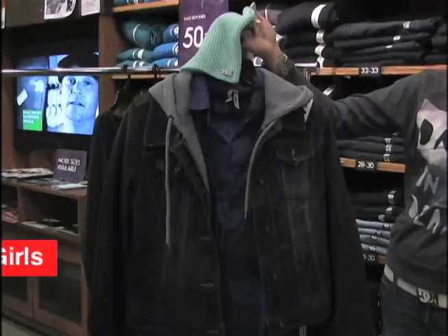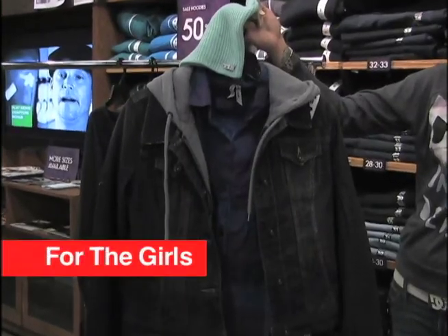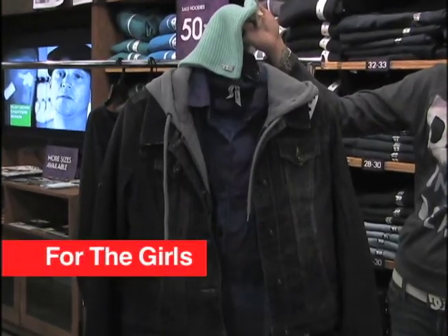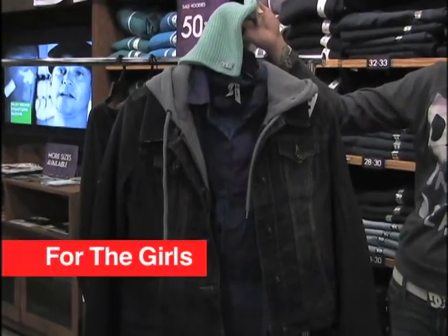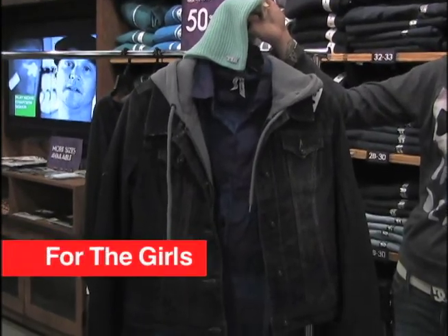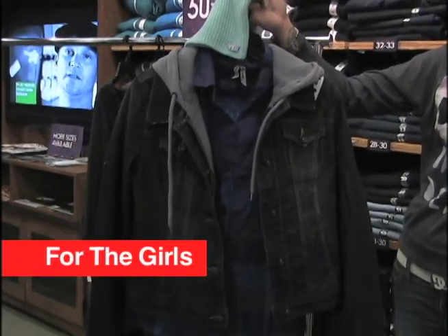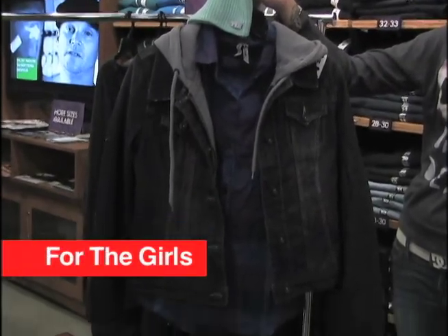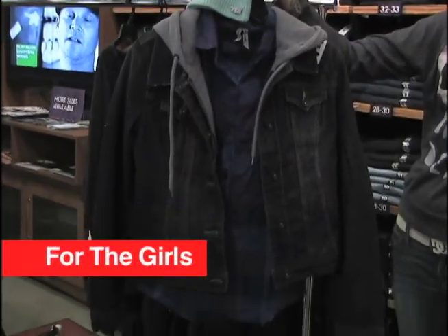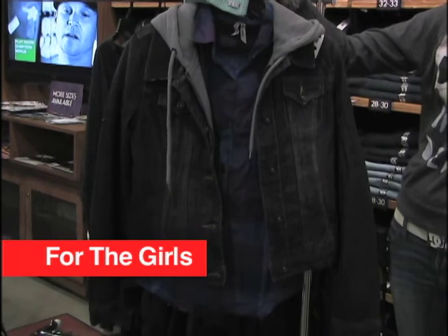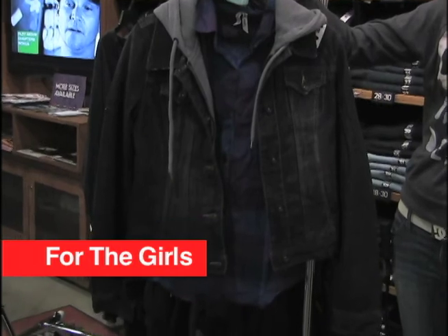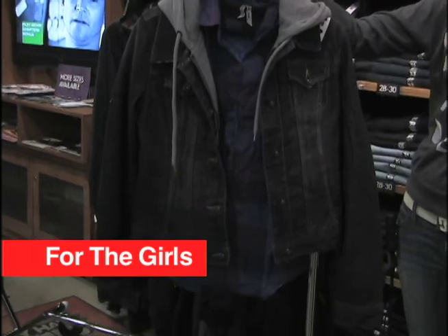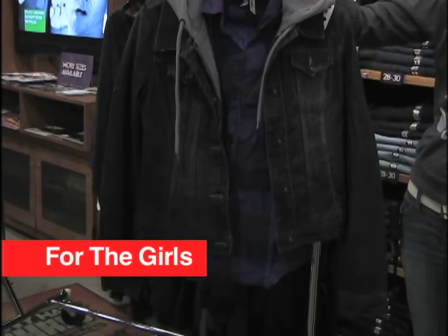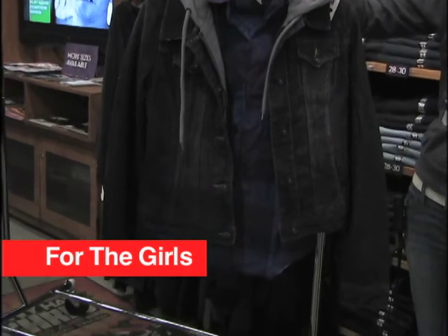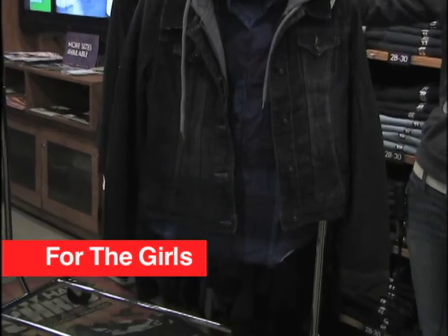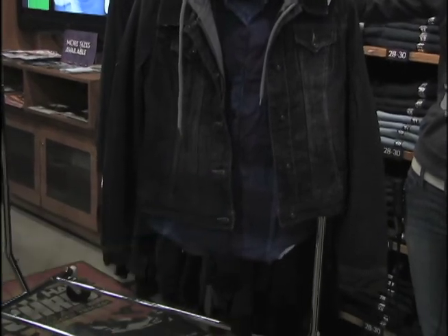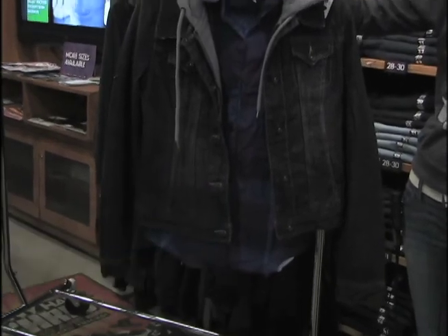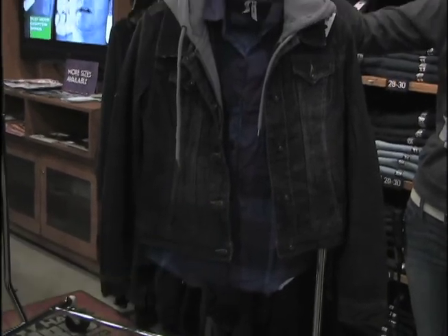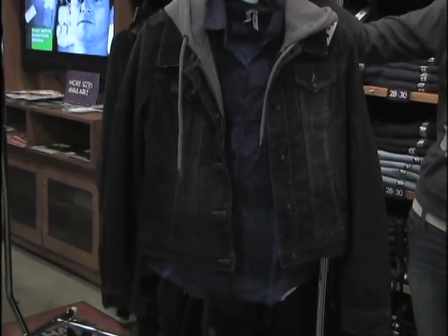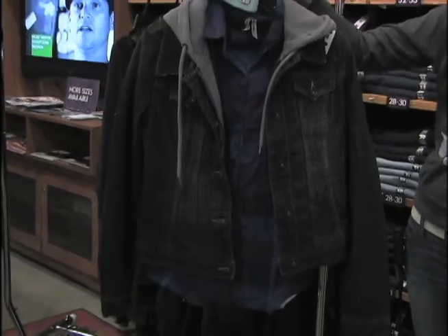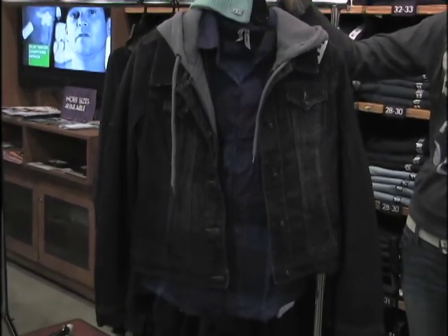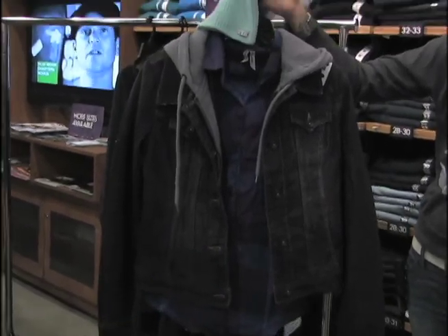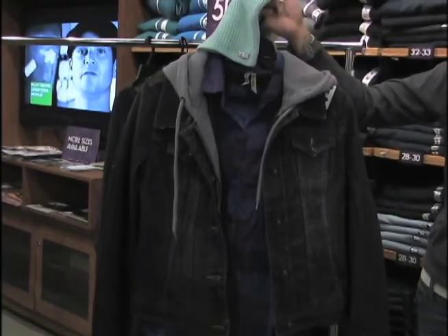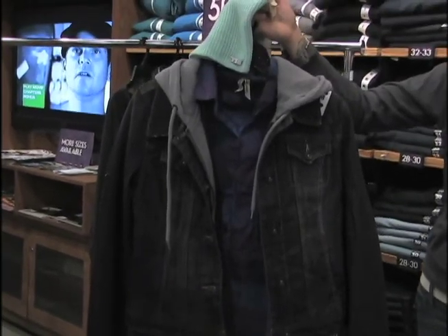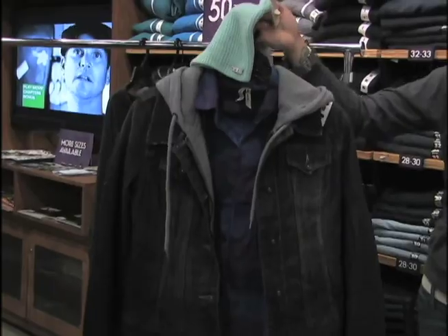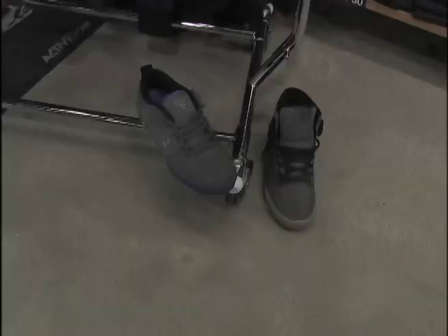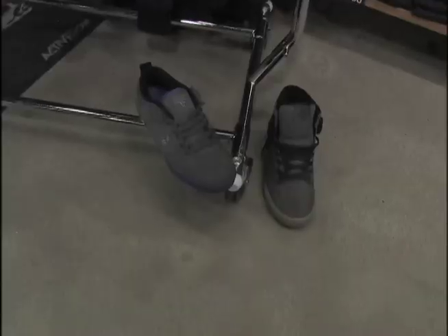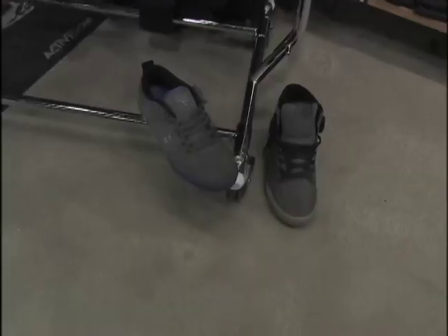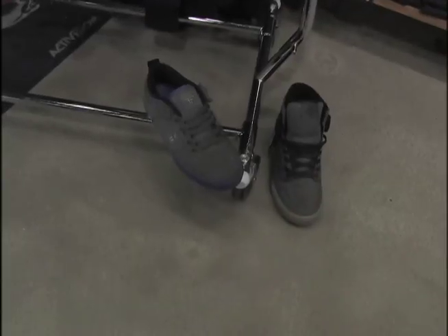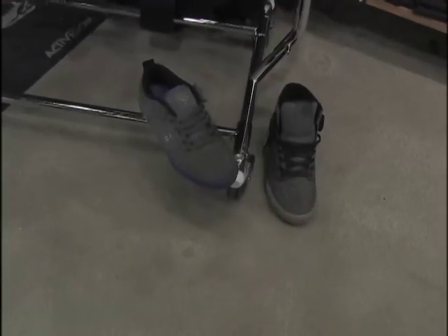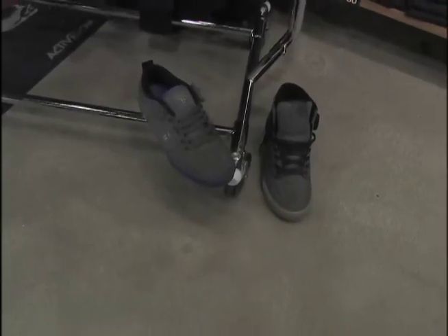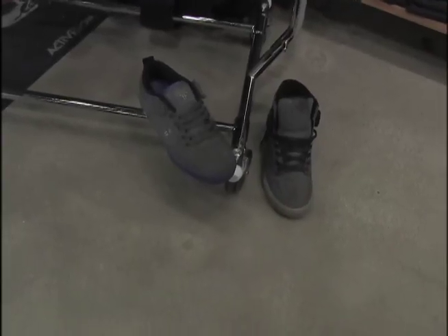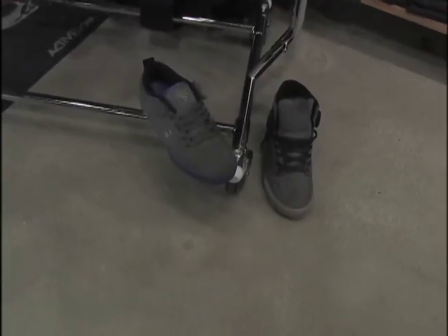Just another layered look for the ladies. We have this really cute plaid shirt with the denim jacket with the built-in hood. It gives you that layered look — dress up, dress down — but it's very versatile.